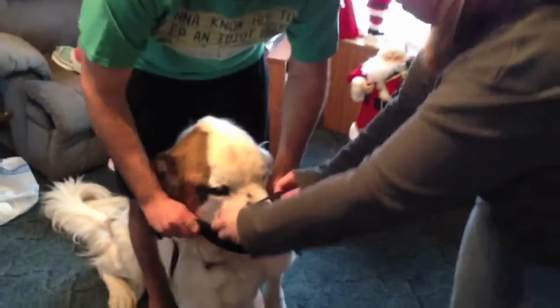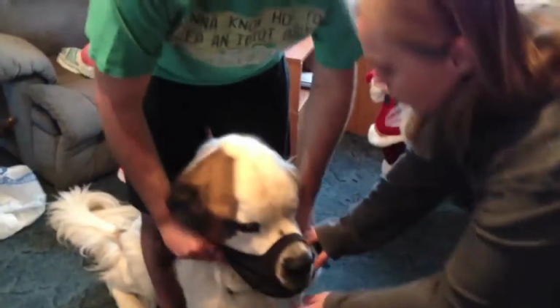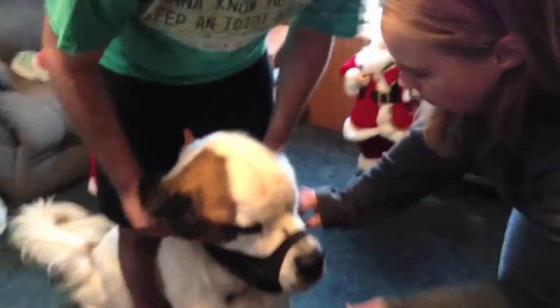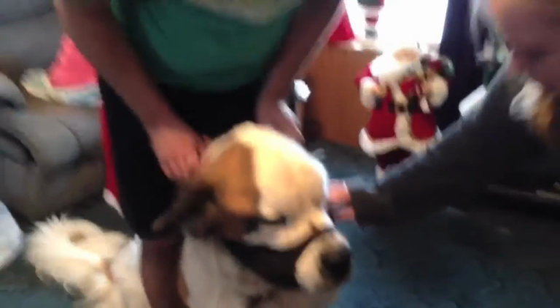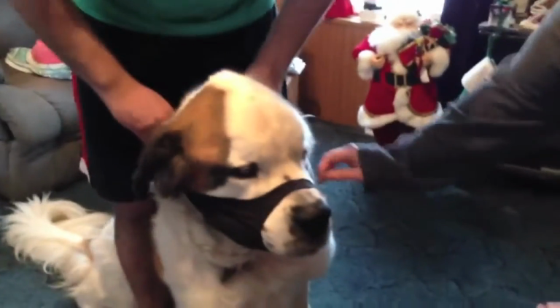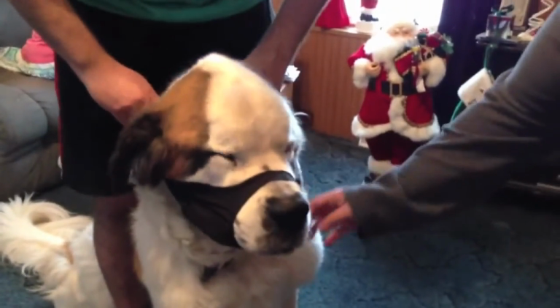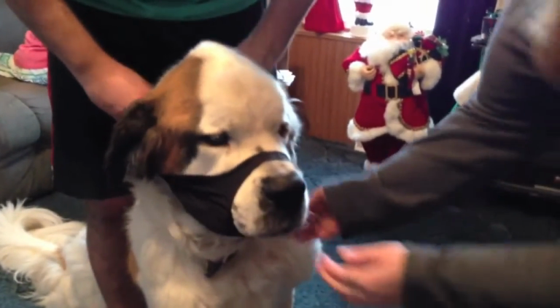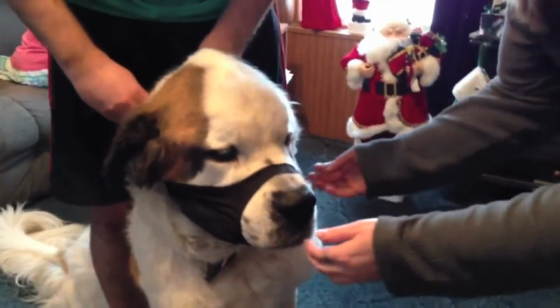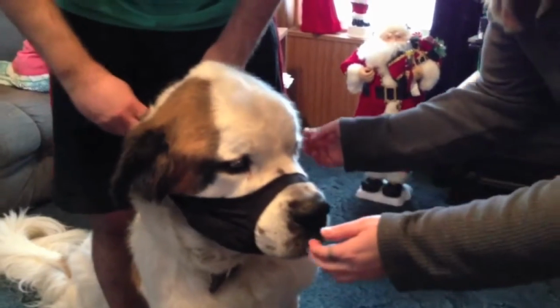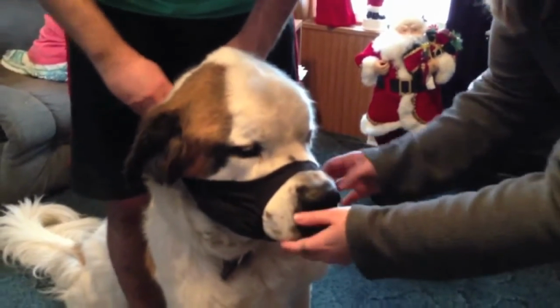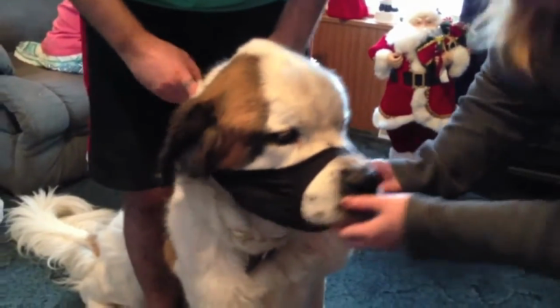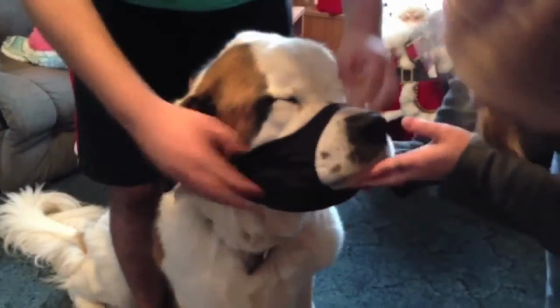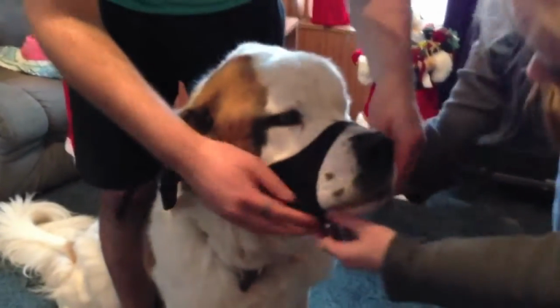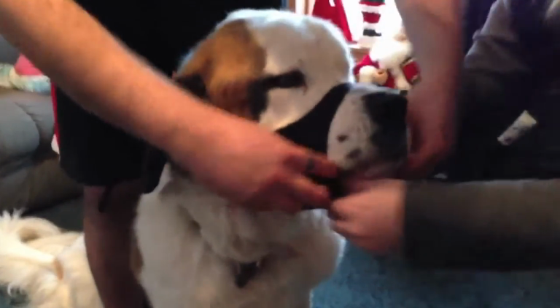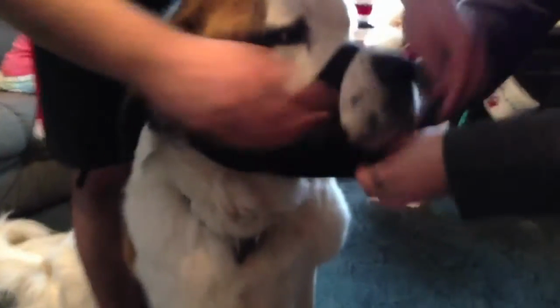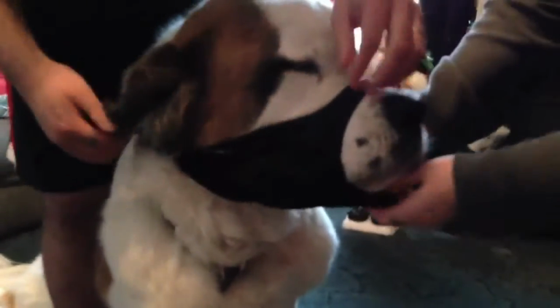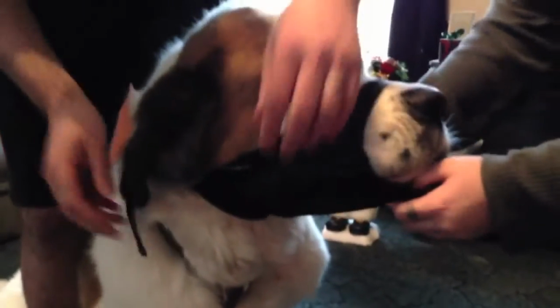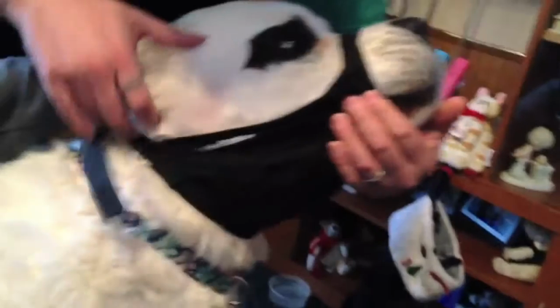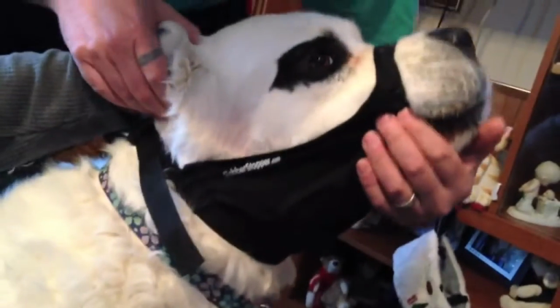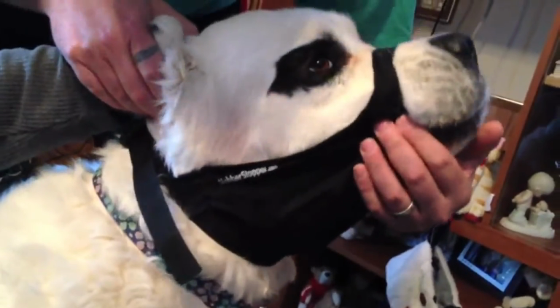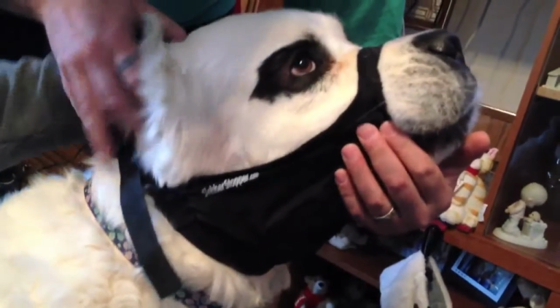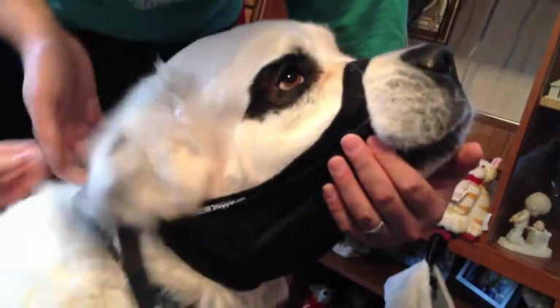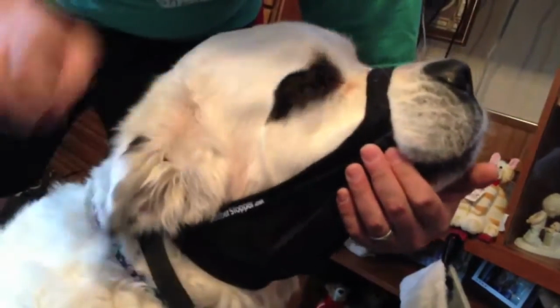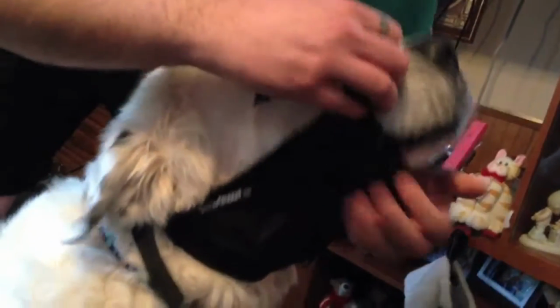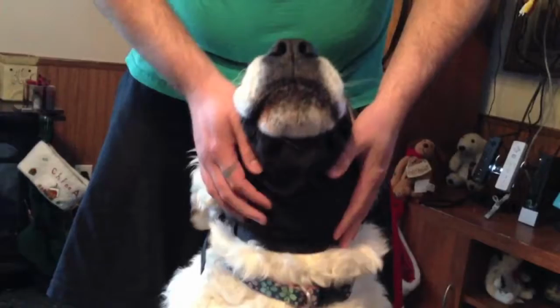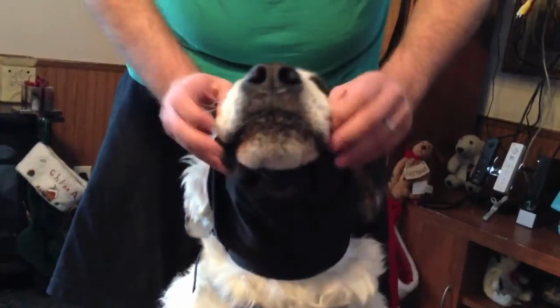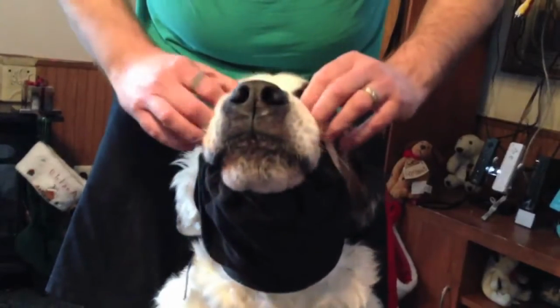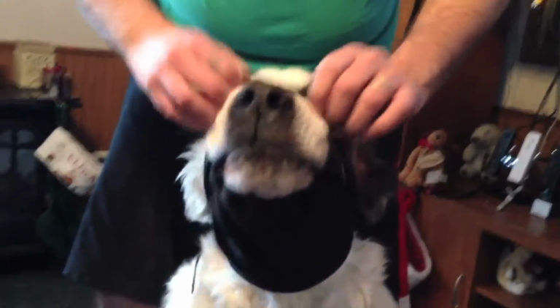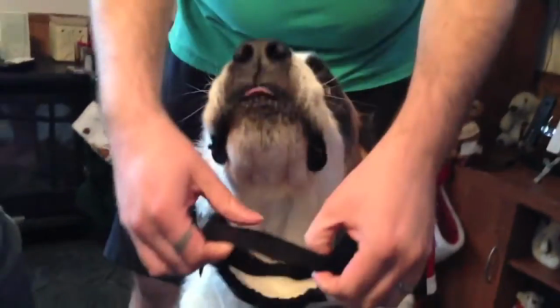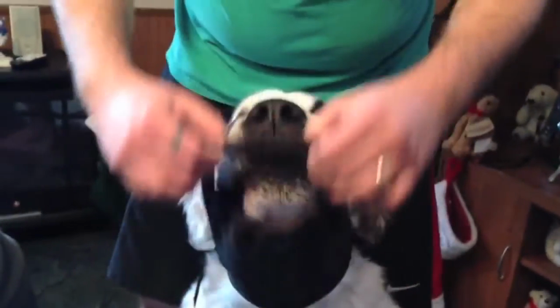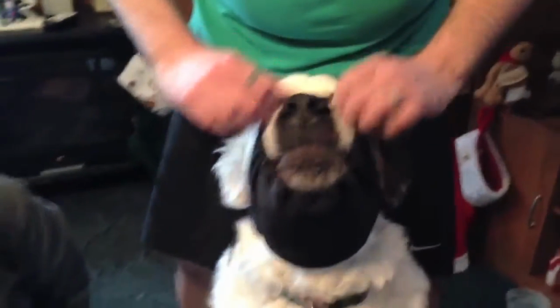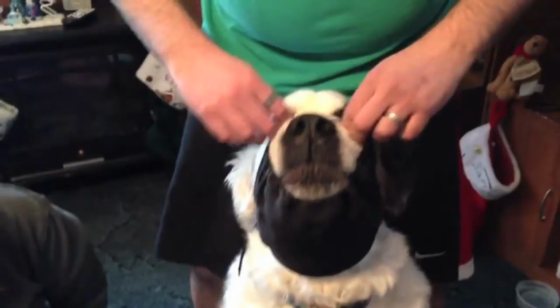This is how we put it on. It just goes around his snout and on his jowls here. Here's this side. It fits nicely, plus the top is loose enough she can actually pull it down with her paw.